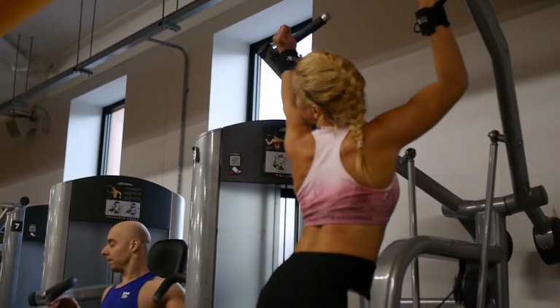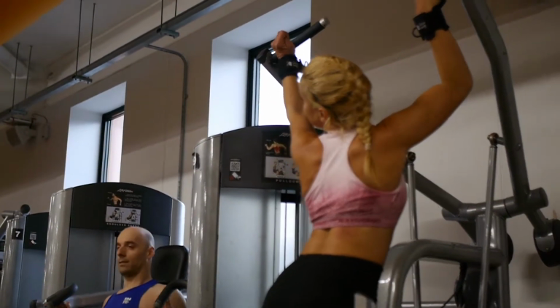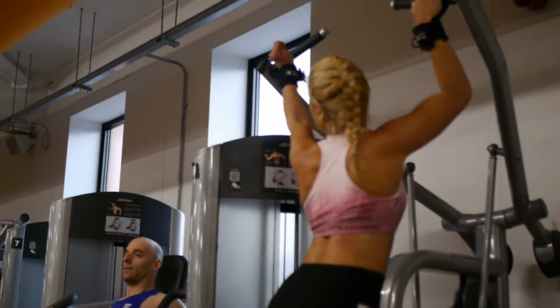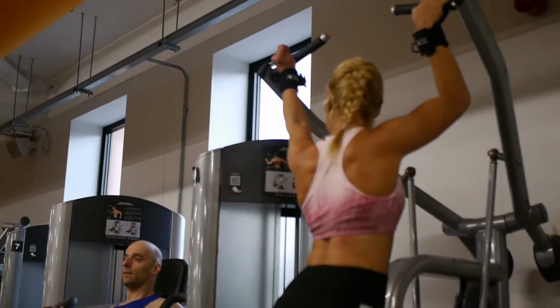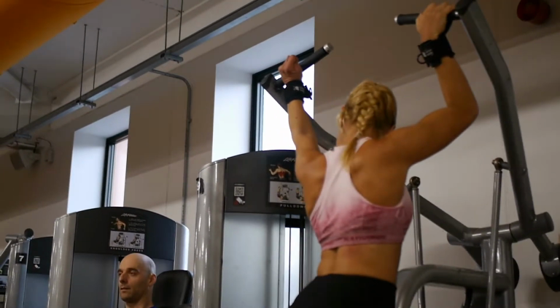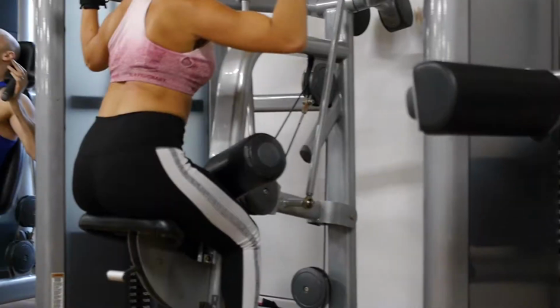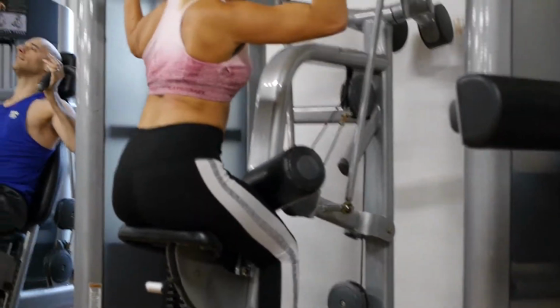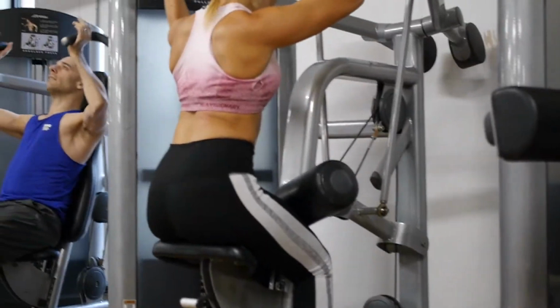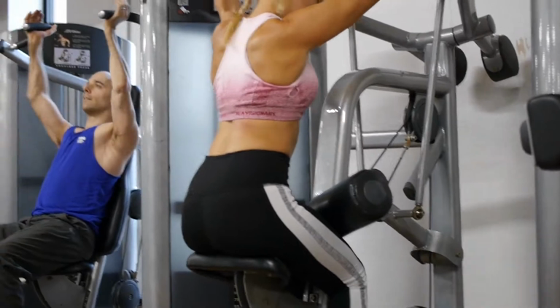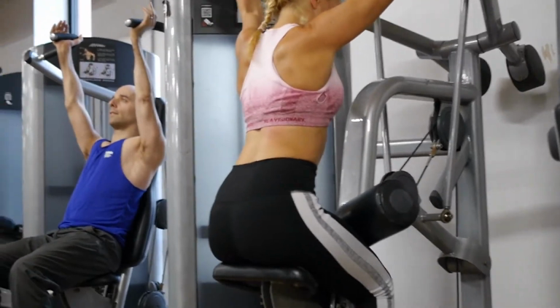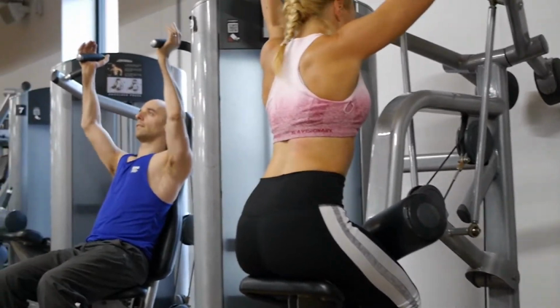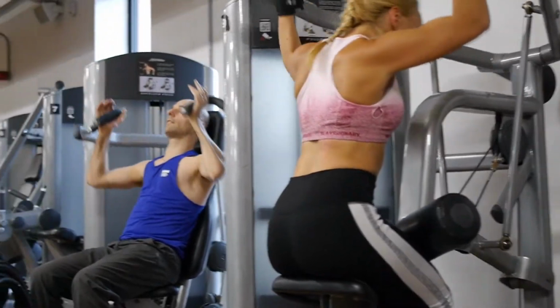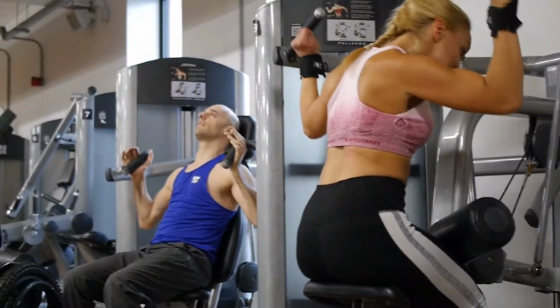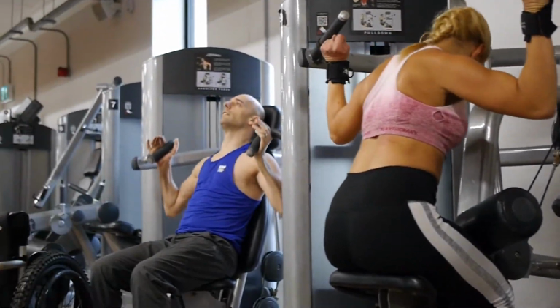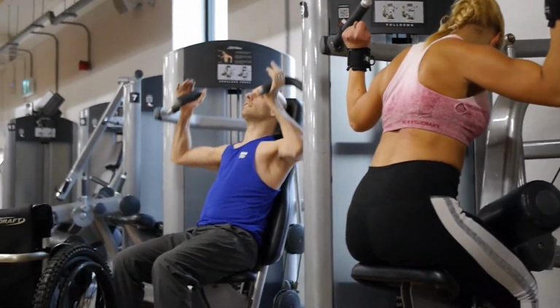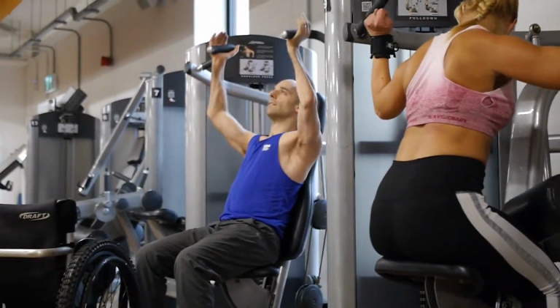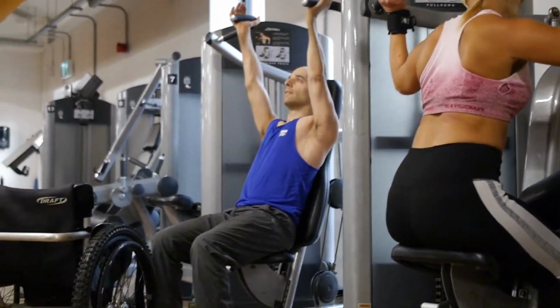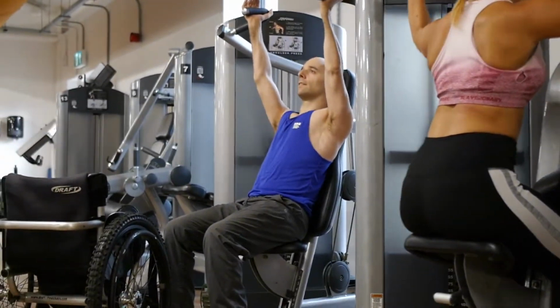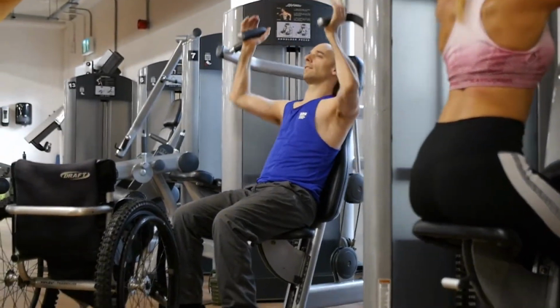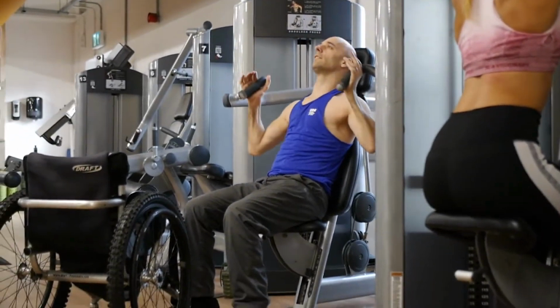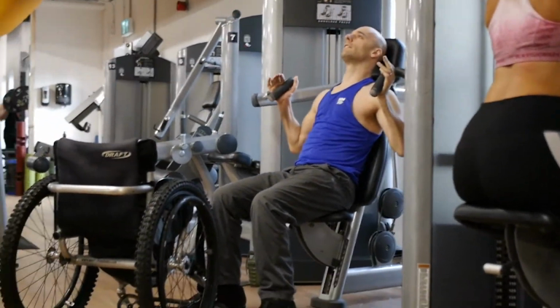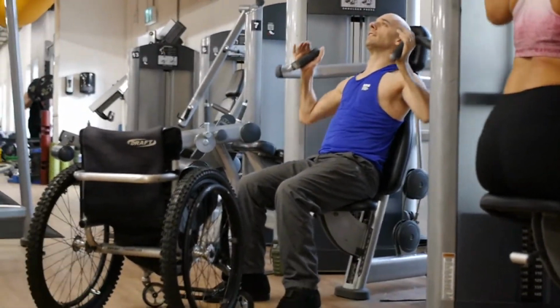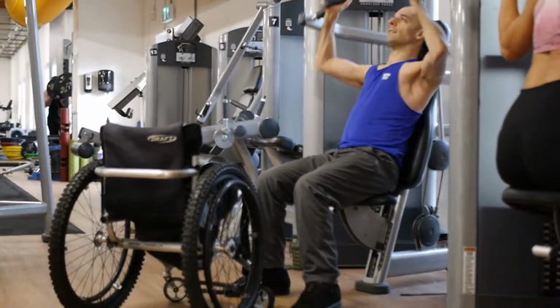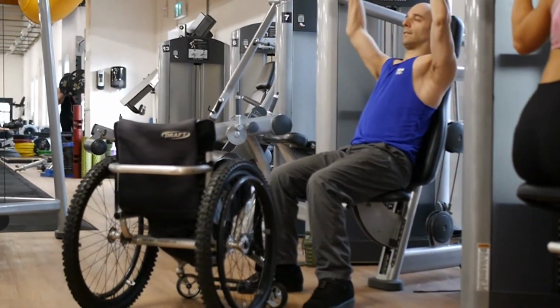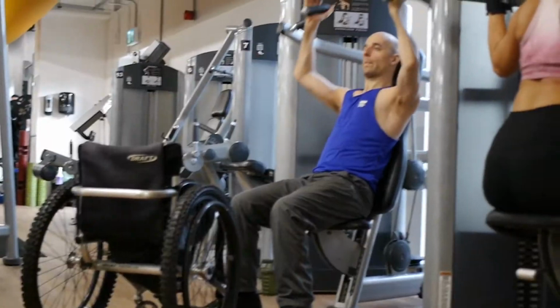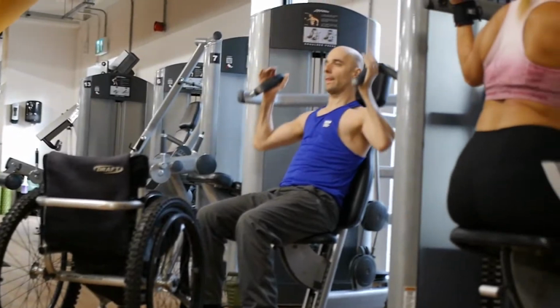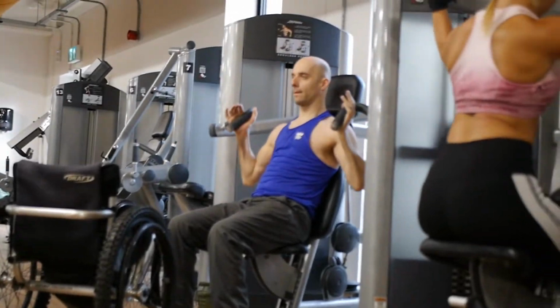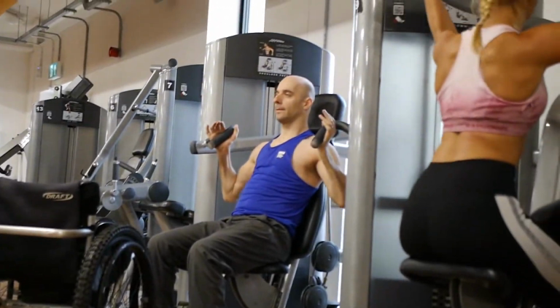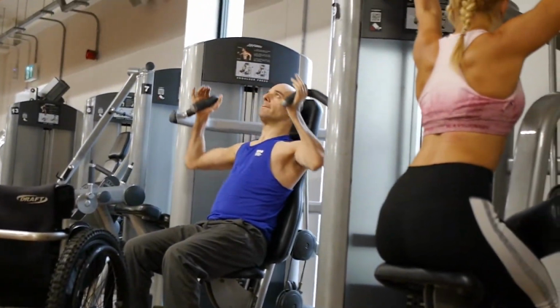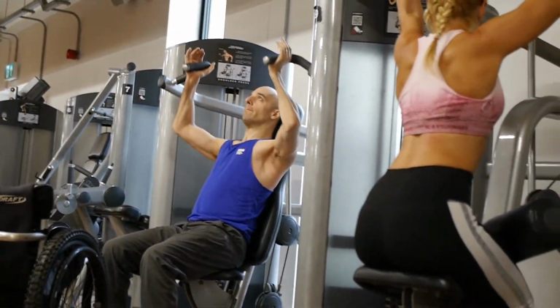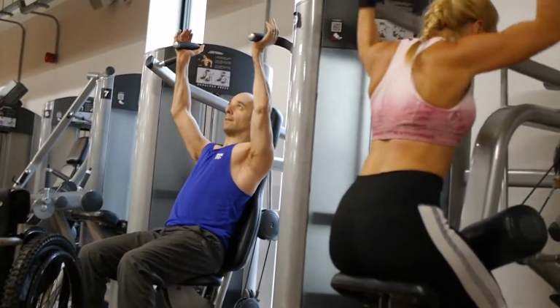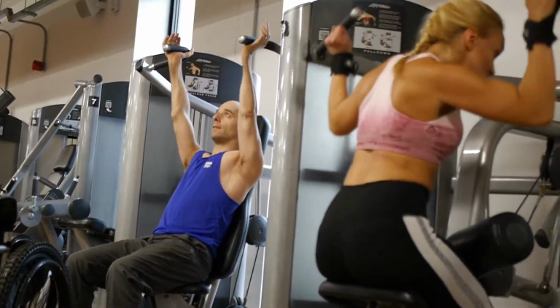They're great for doing any sort of pull down exercise. As you can see I'm also working out and I don't need any gripping aids because it's a pushing exercise, so that's easy to do without any assistance.